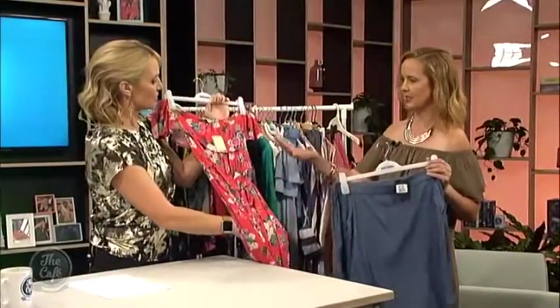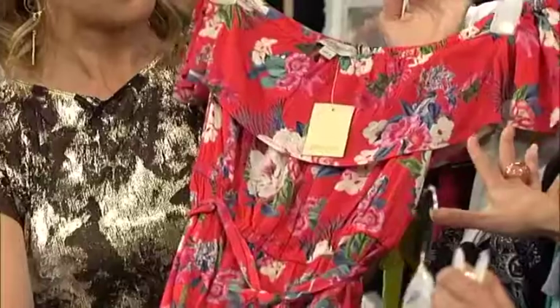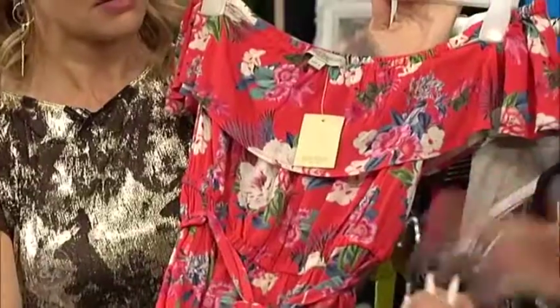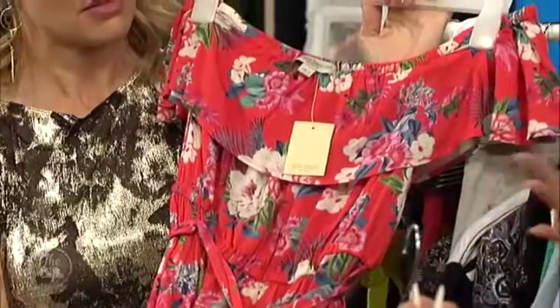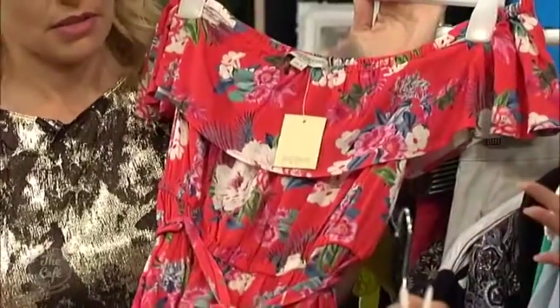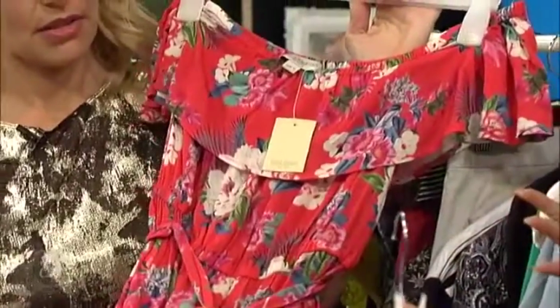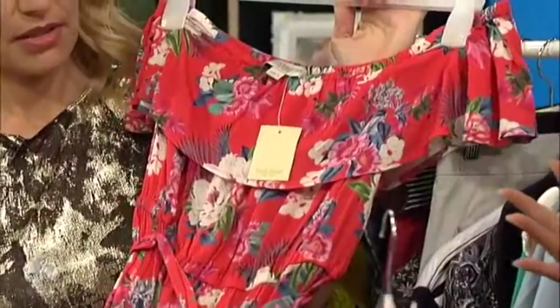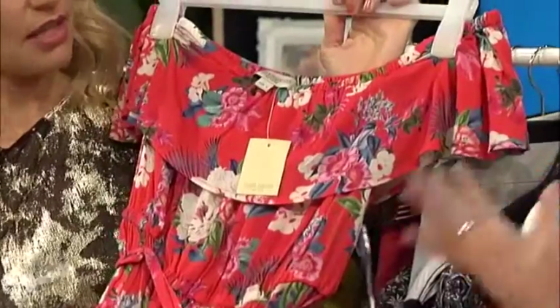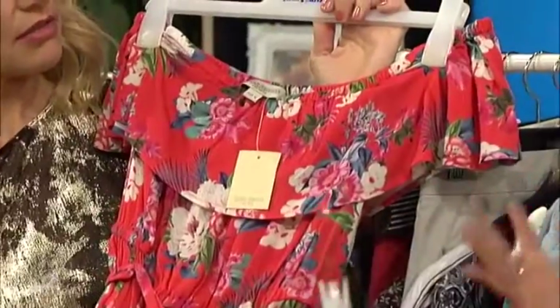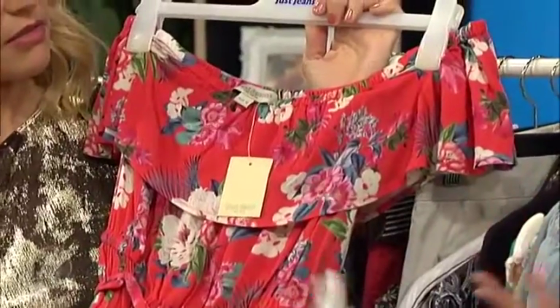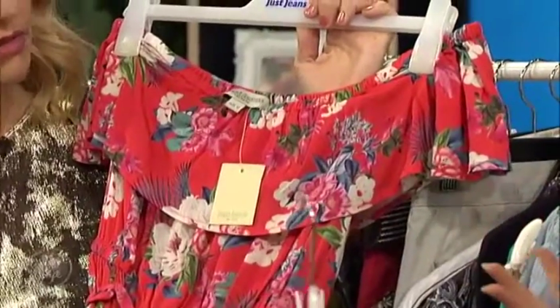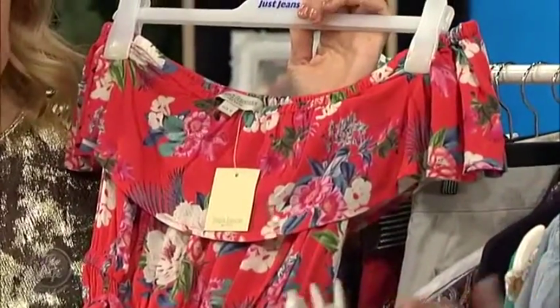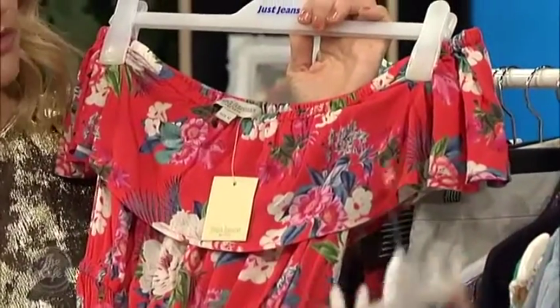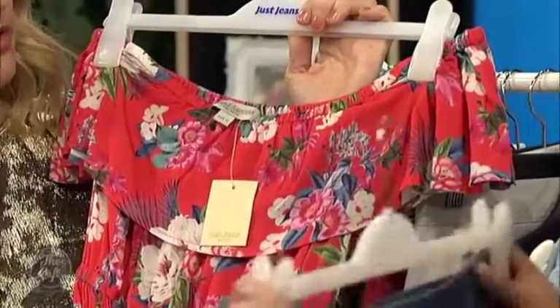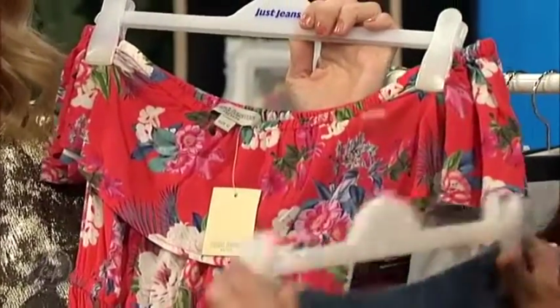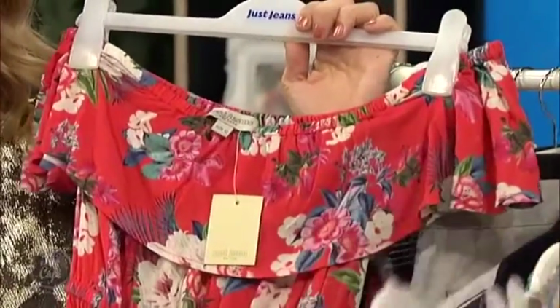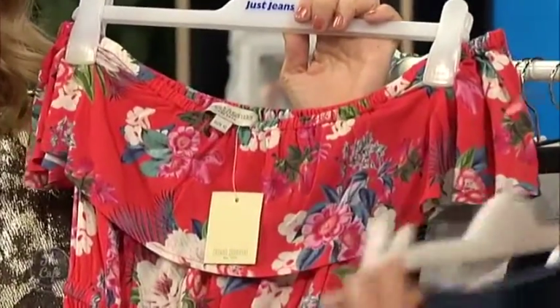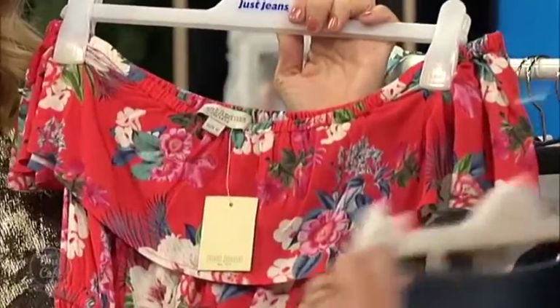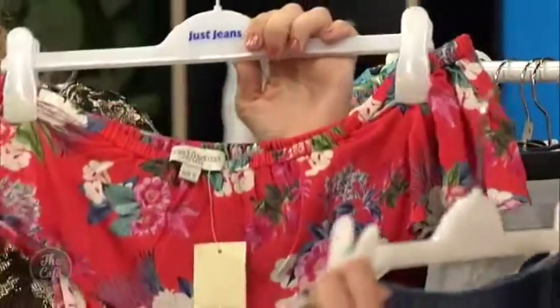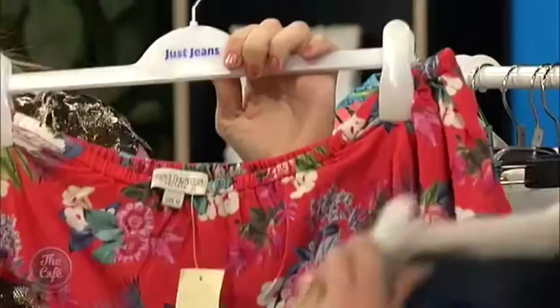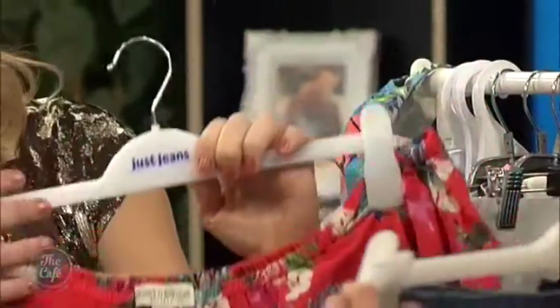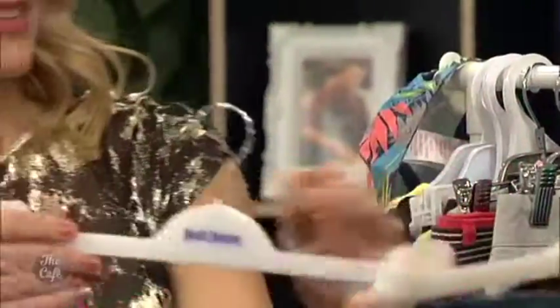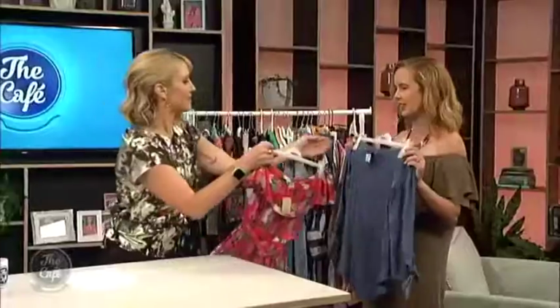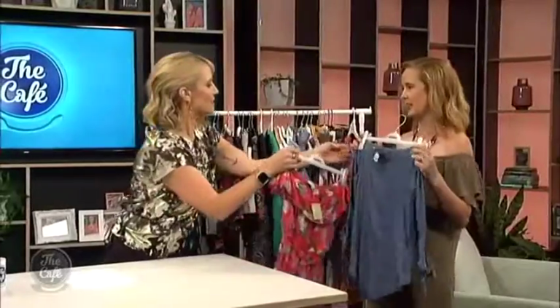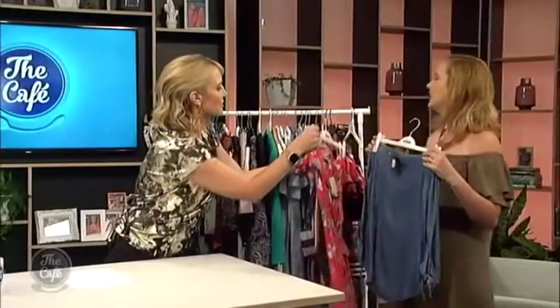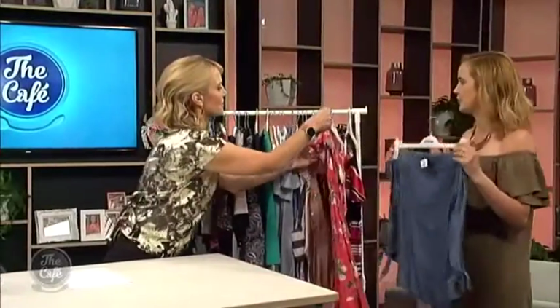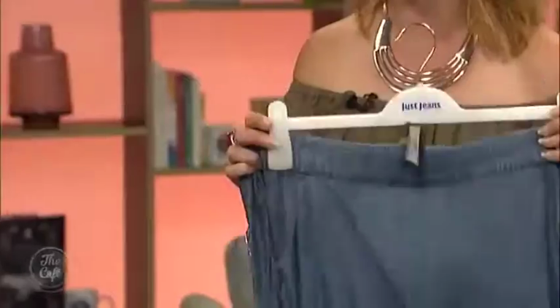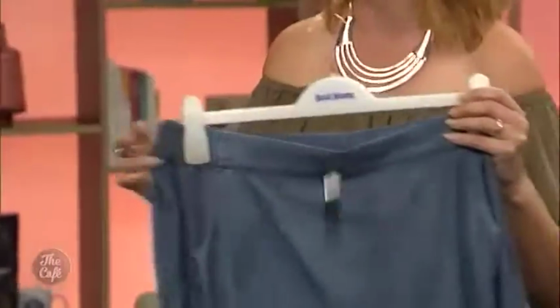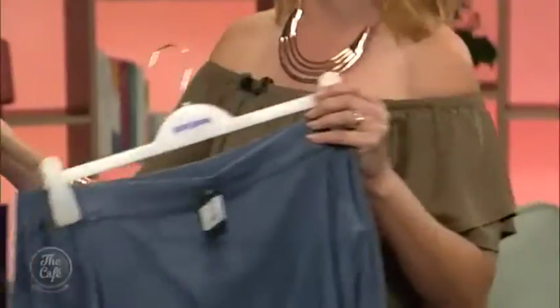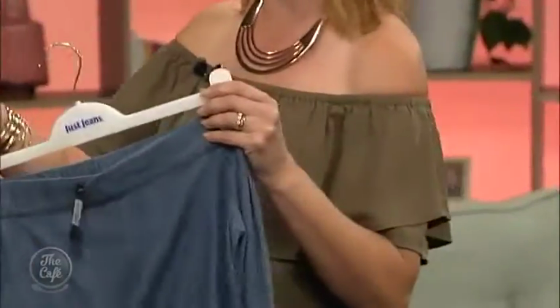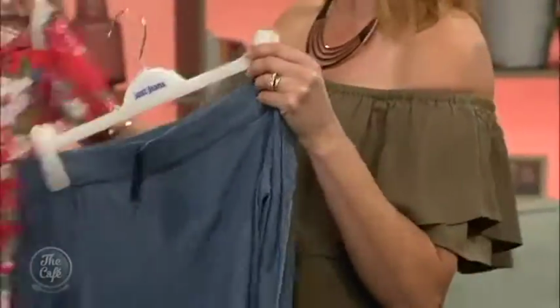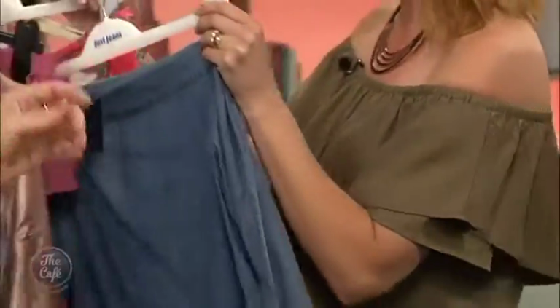That's lovely, that's from Just Jeans. Look at that beautiful vibrant colour — it's got that real tropical vibe. And denim is so huge. That with a little necklace and a trilby hat and some sandals would be fantastic.